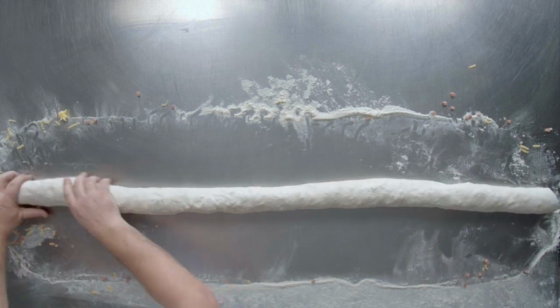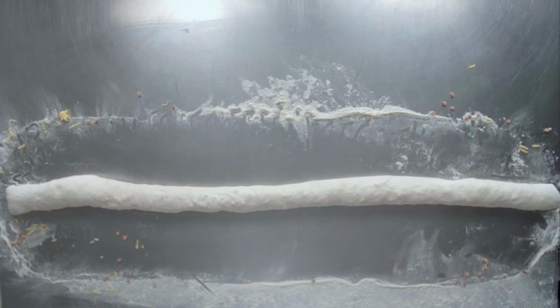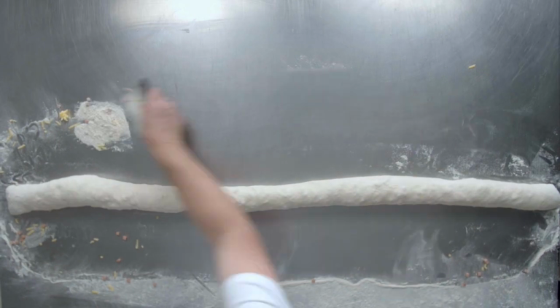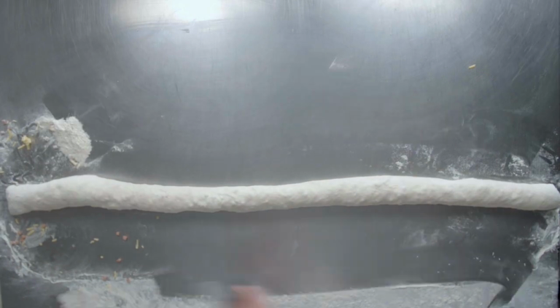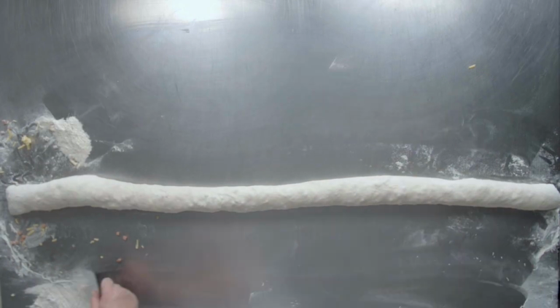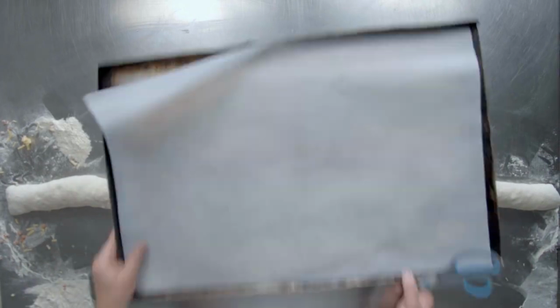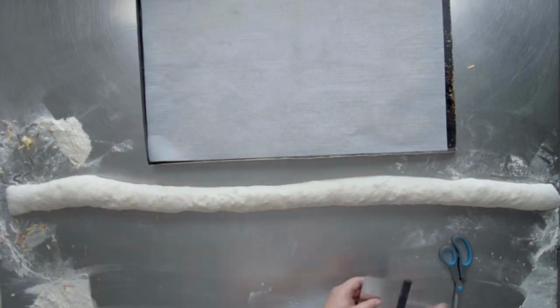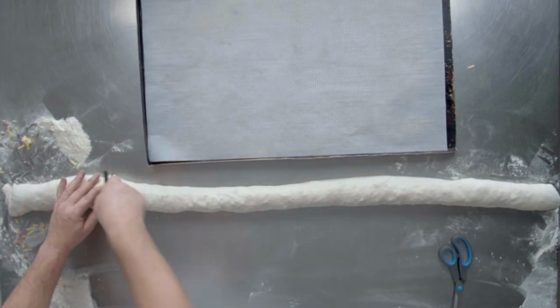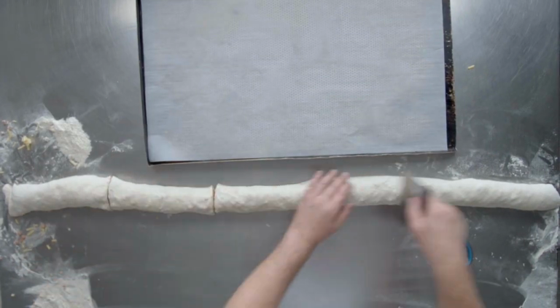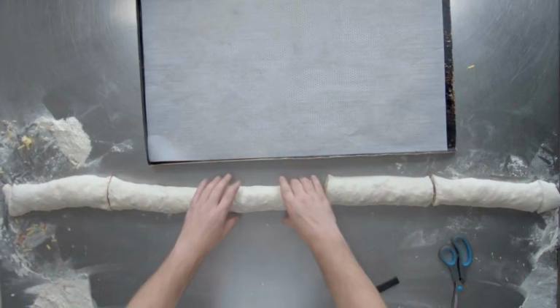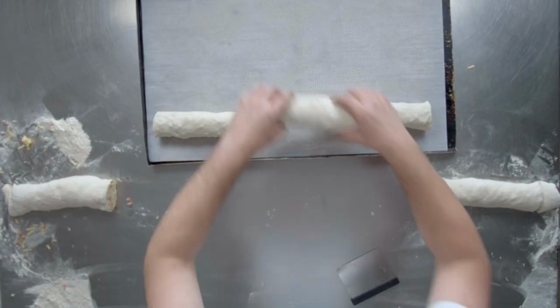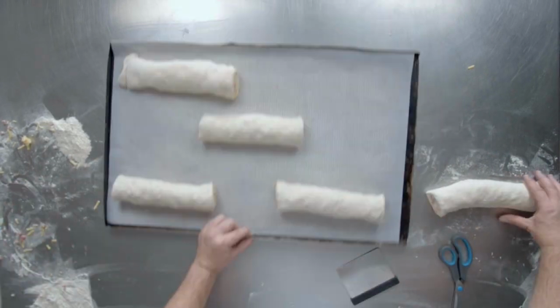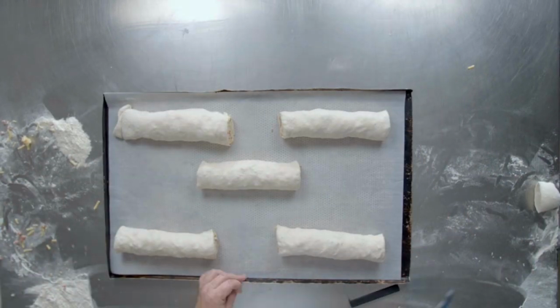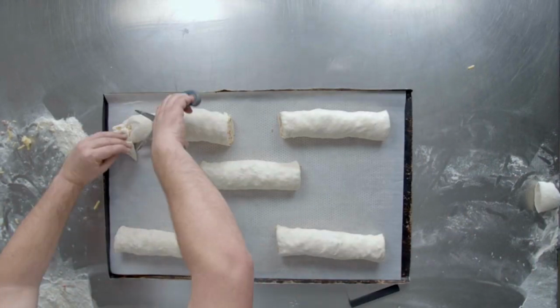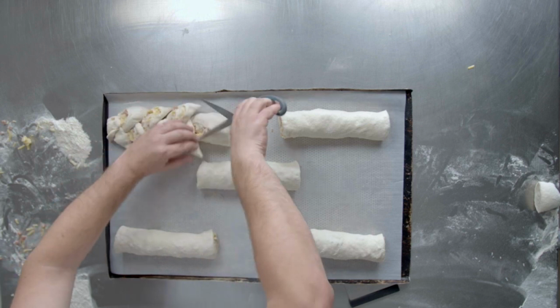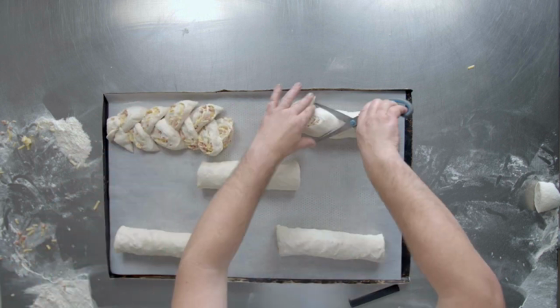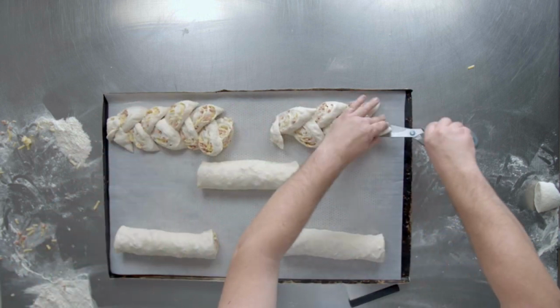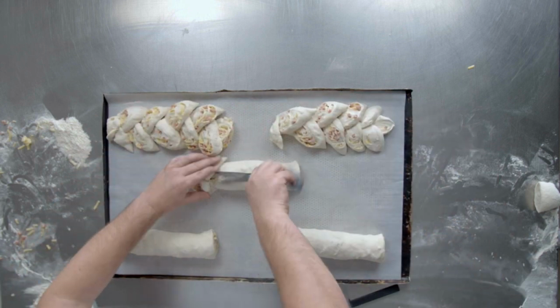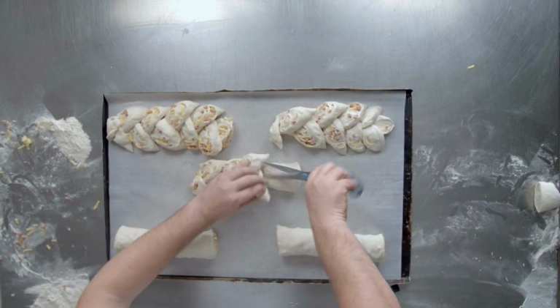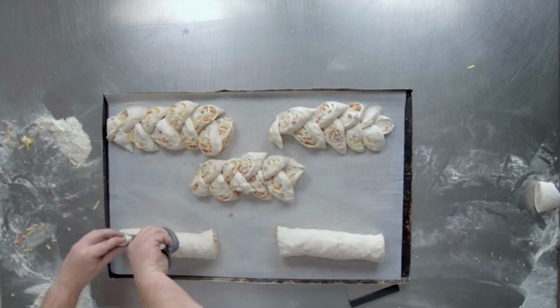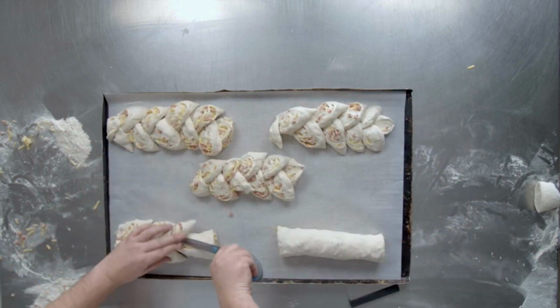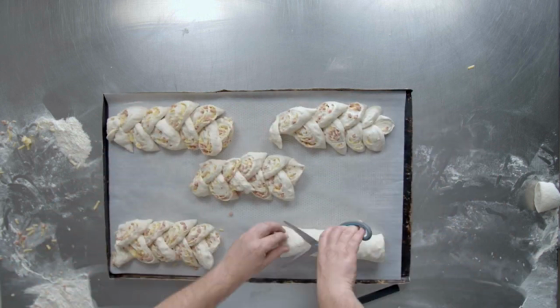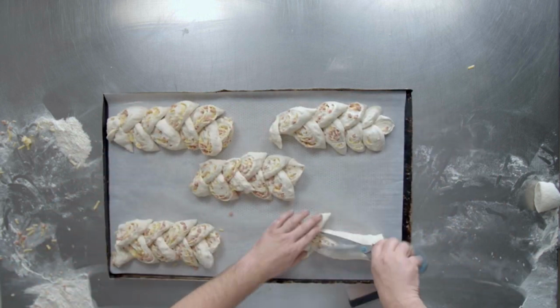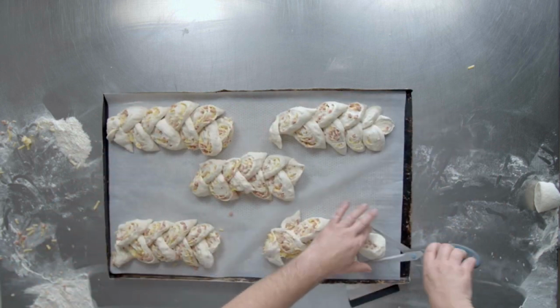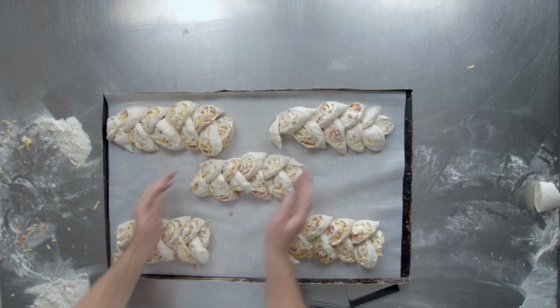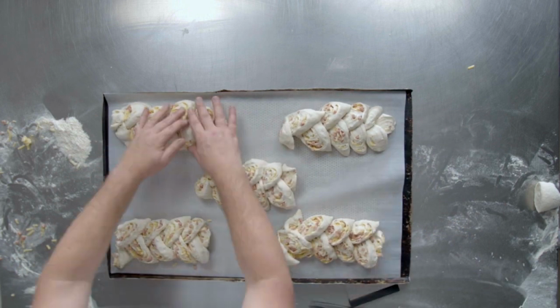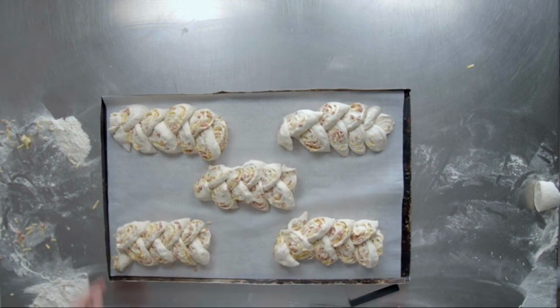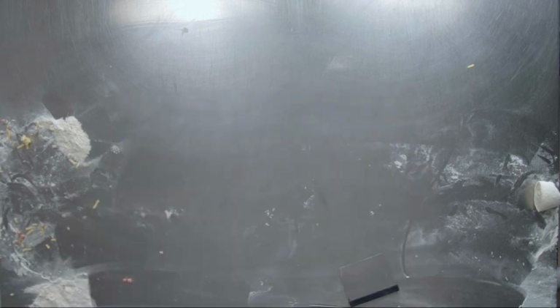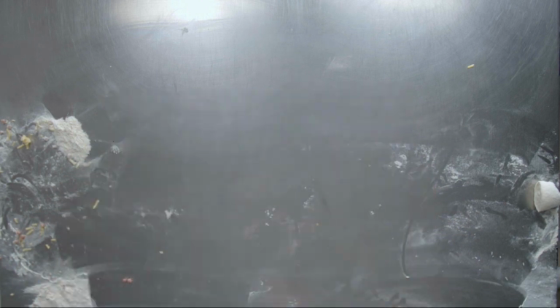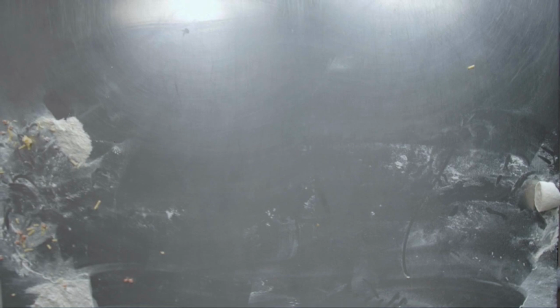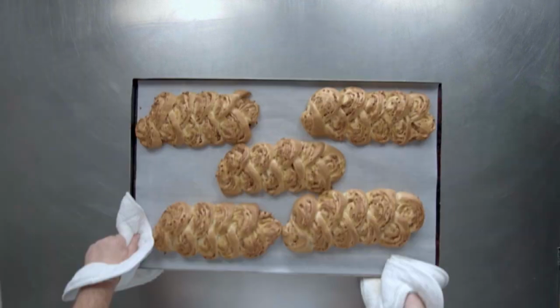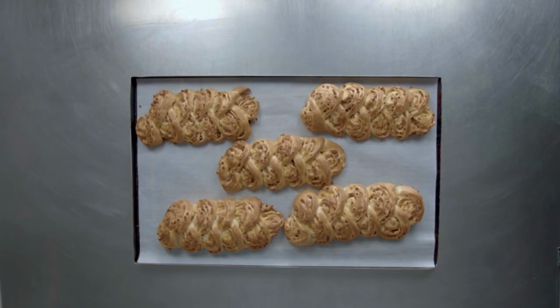OK, I'll help you out. We have chive and garlic, pesto, sun-dried tomato and capsicum, sweet chilli, tomato, and my favourite, spinach and feta.